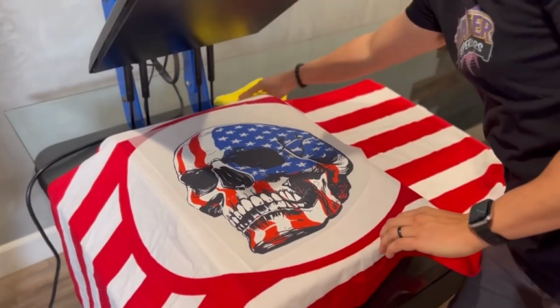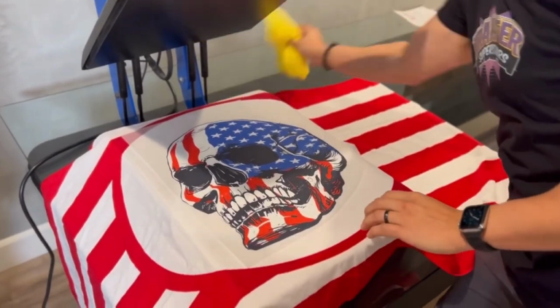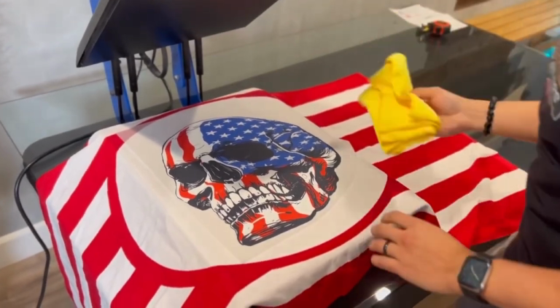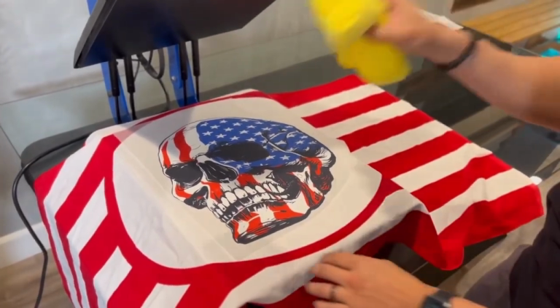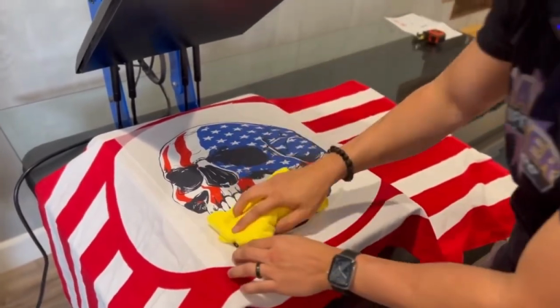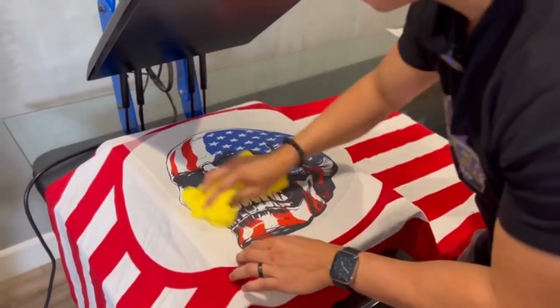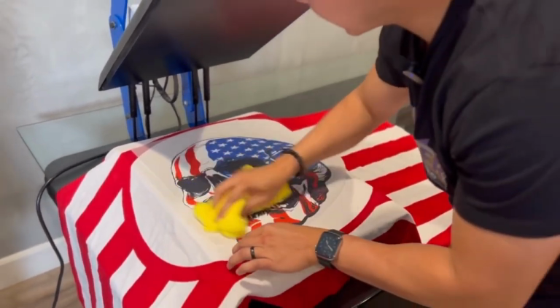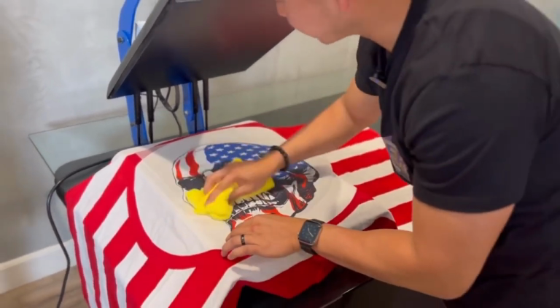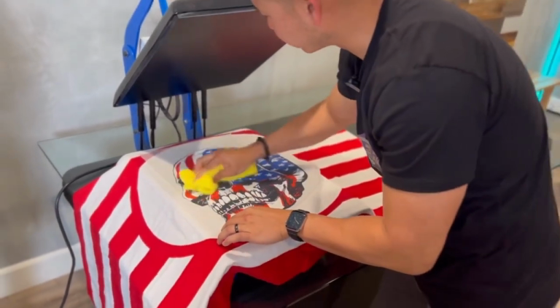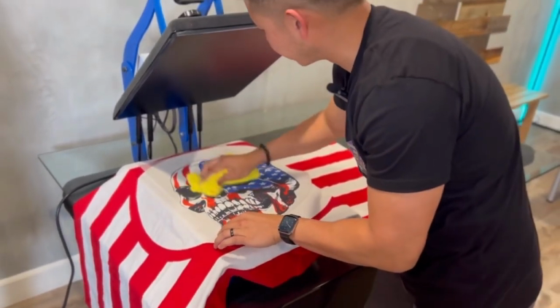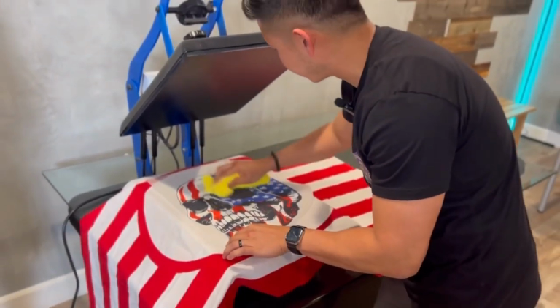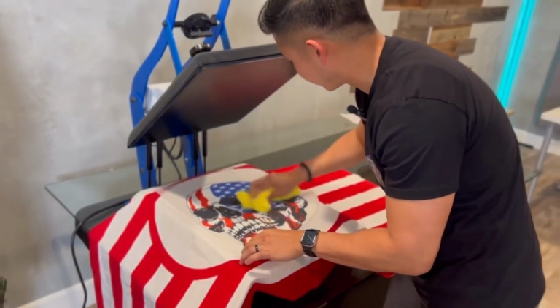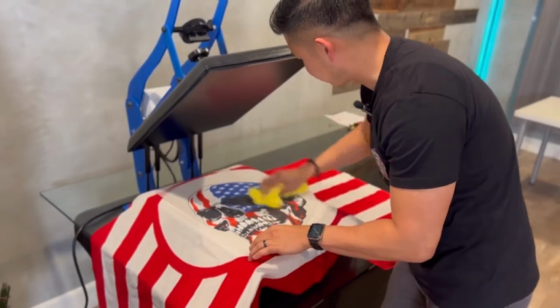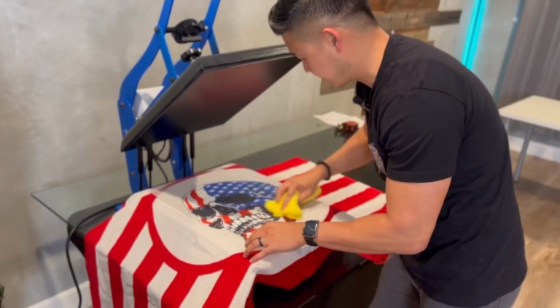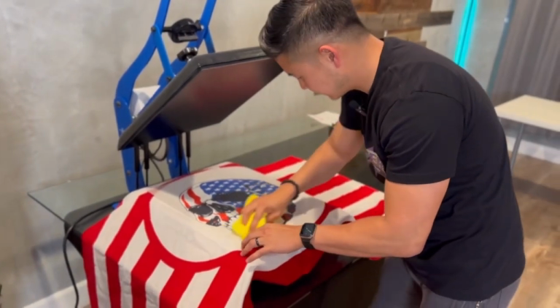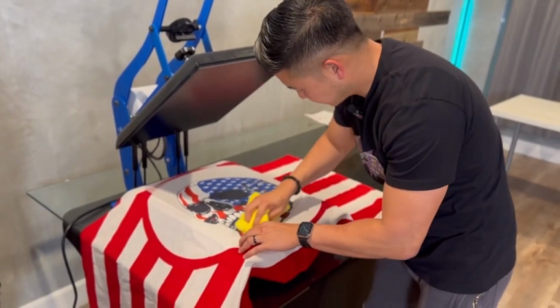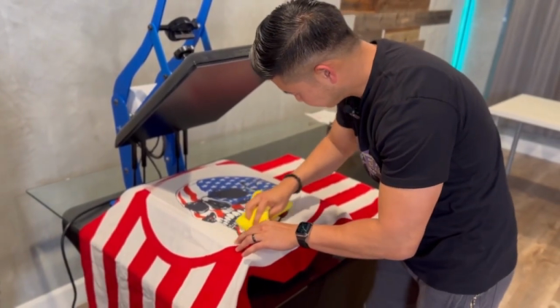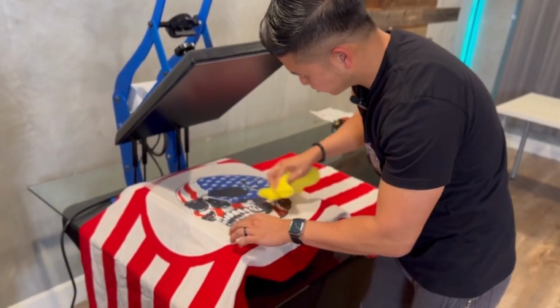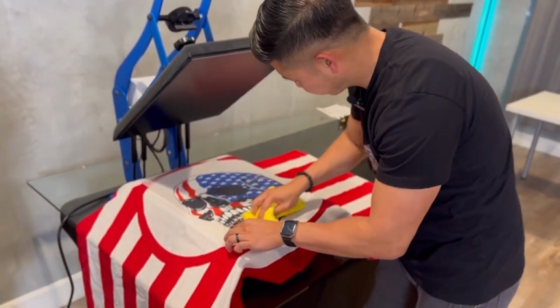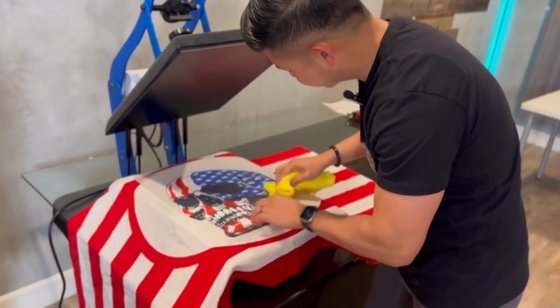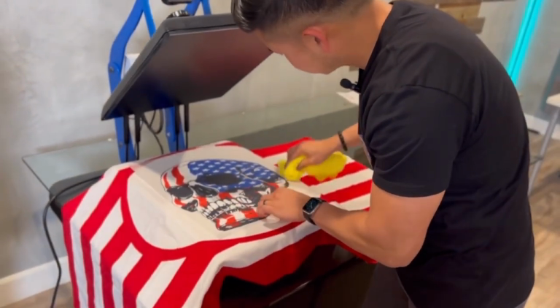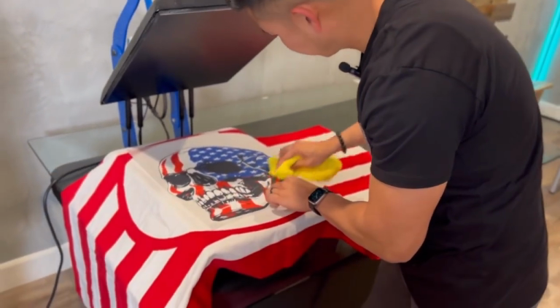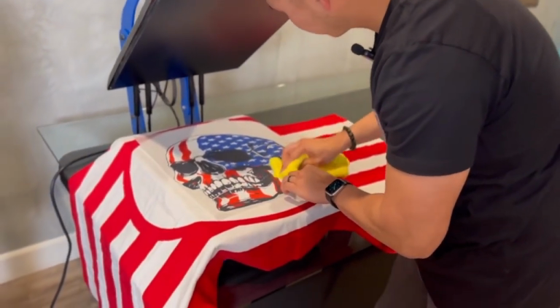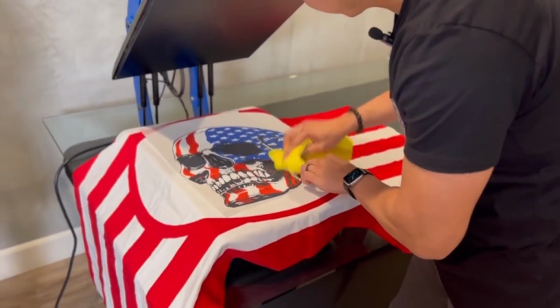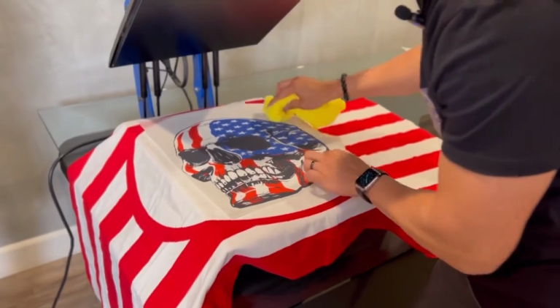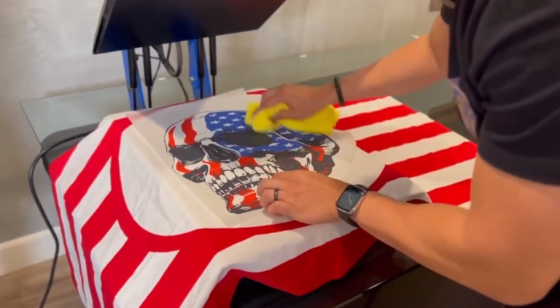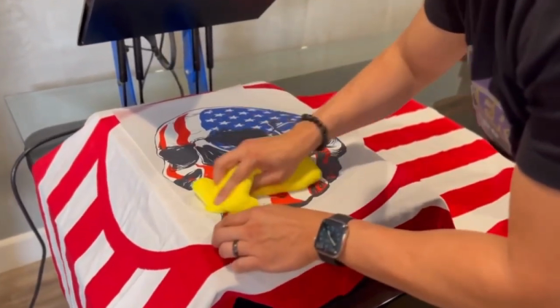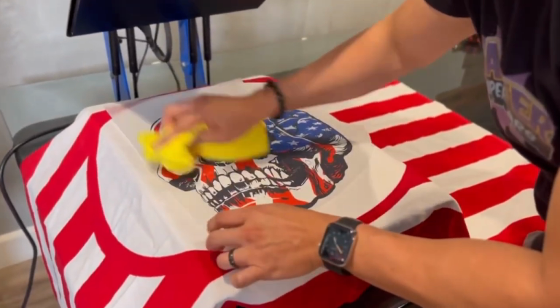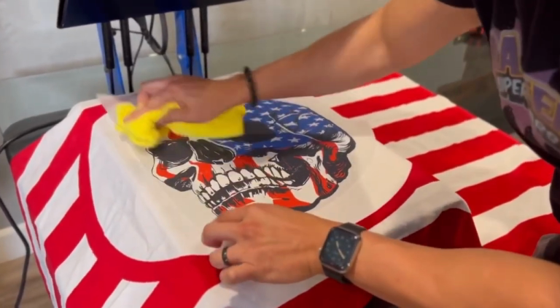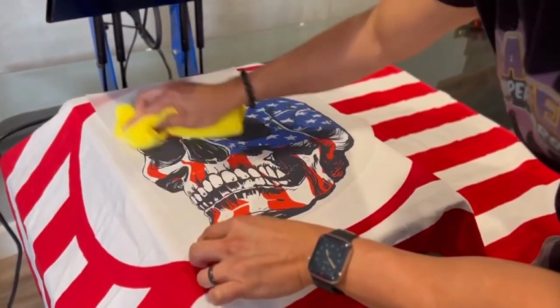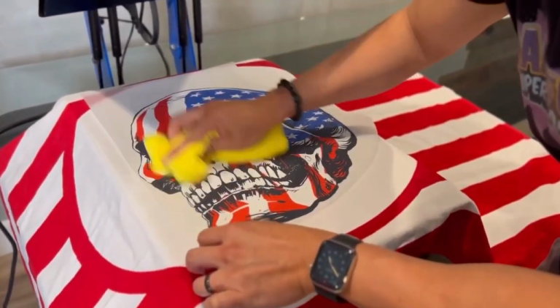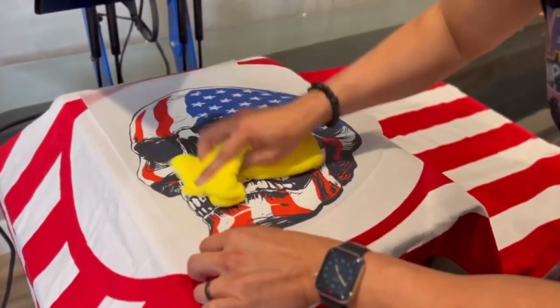I'm going to use our microfiber towel and then we're going to go ahead and wipe it down, especially focusing on the edges — you want to make sure that everything sticks, especially with a big item like this.